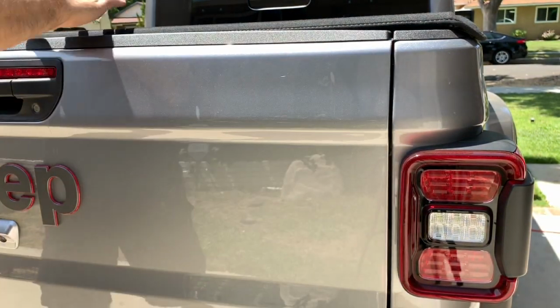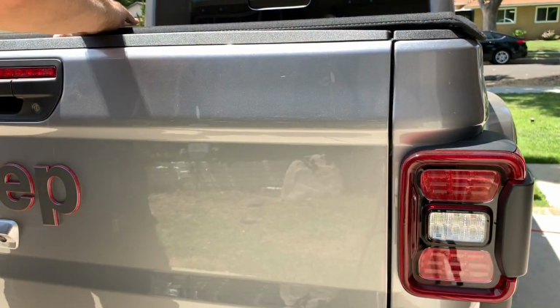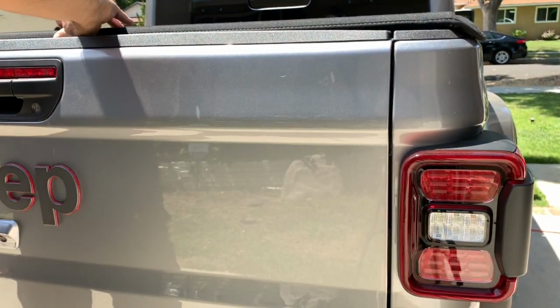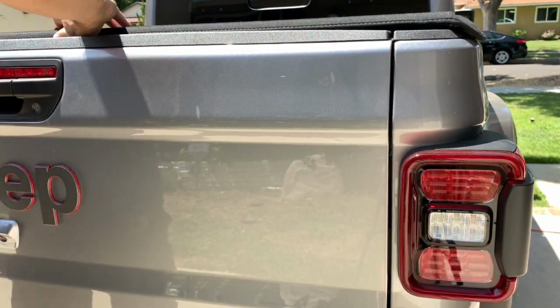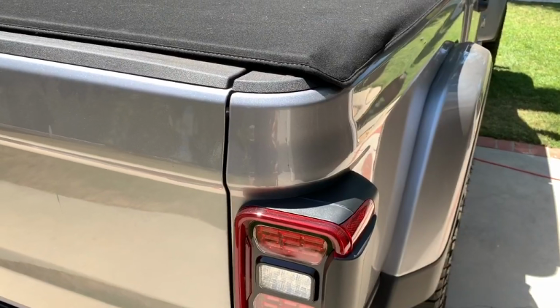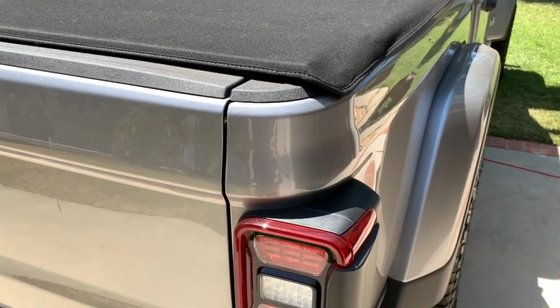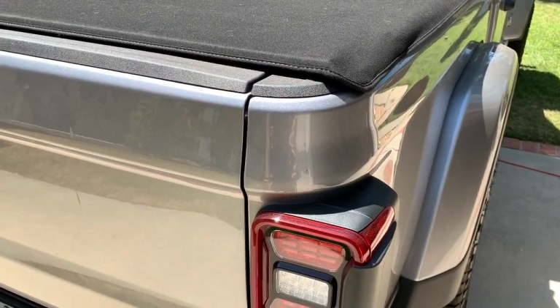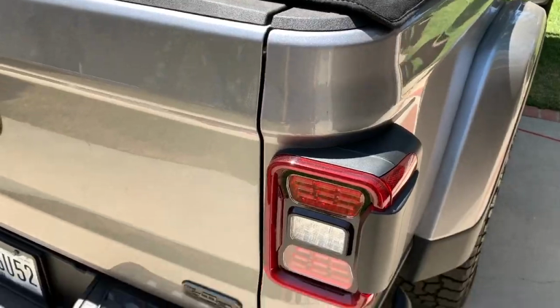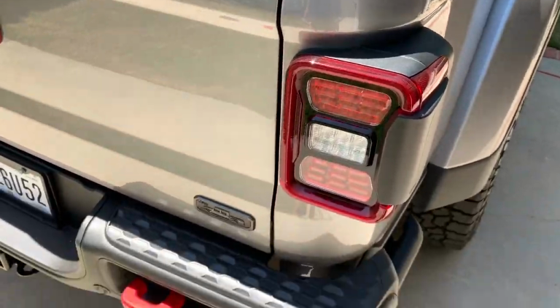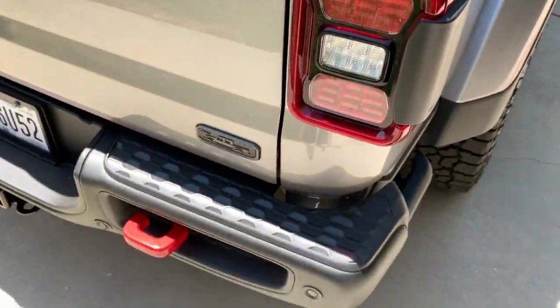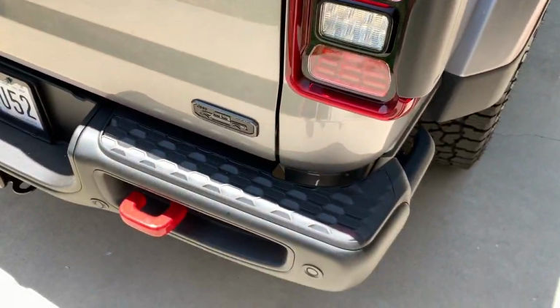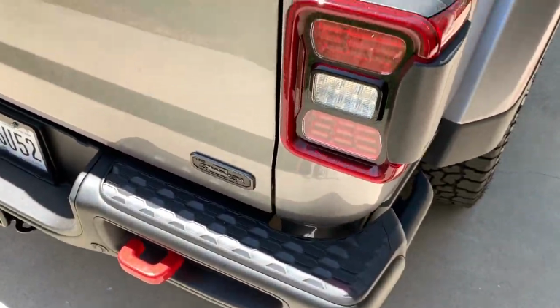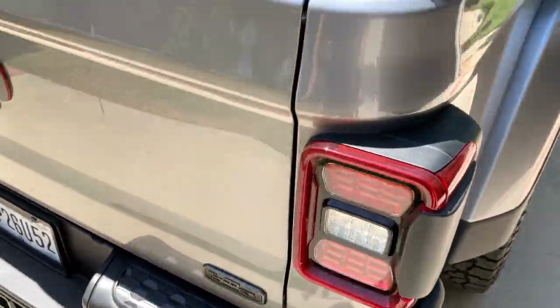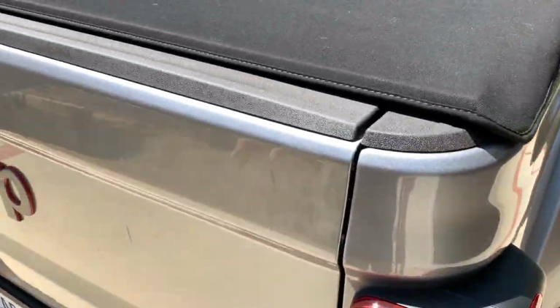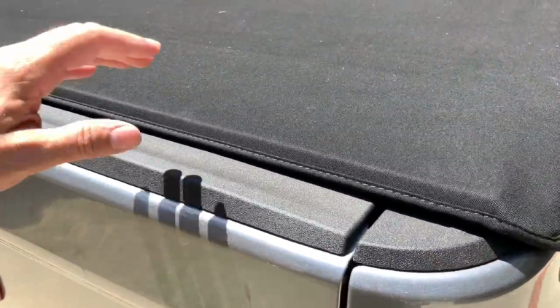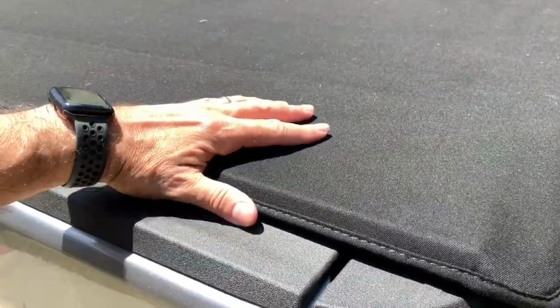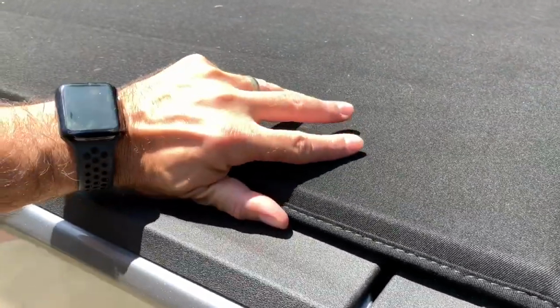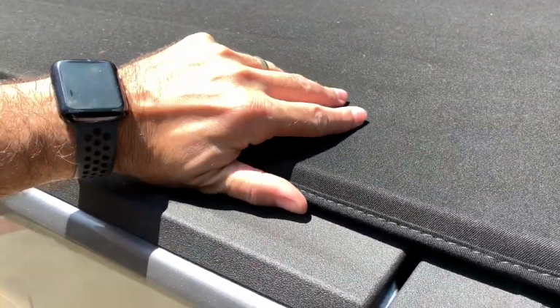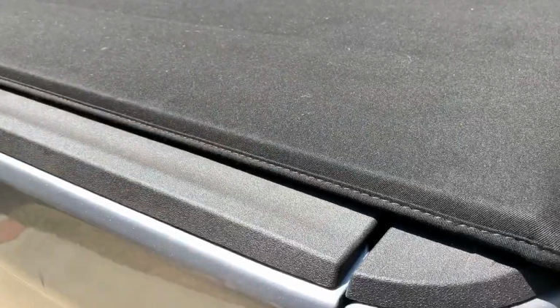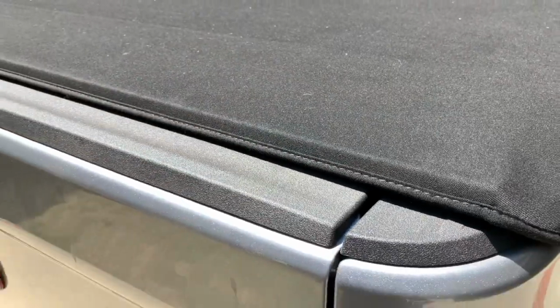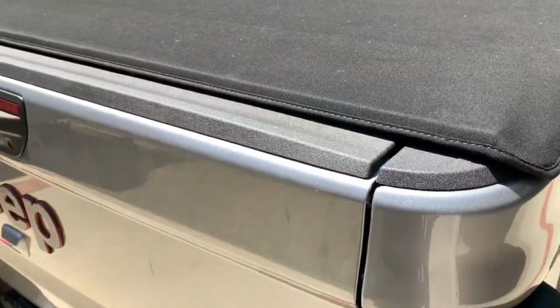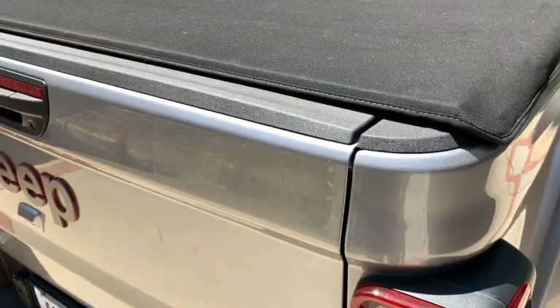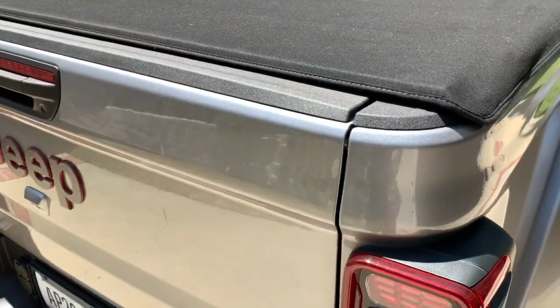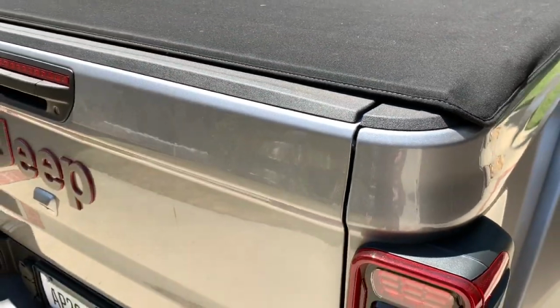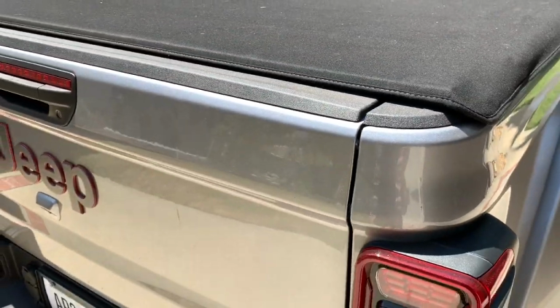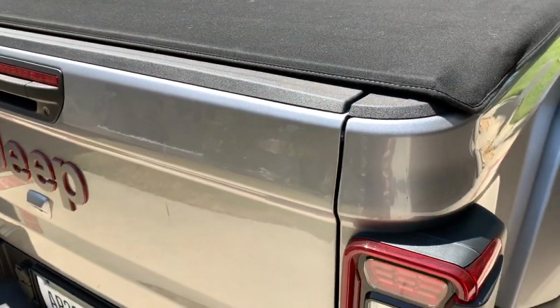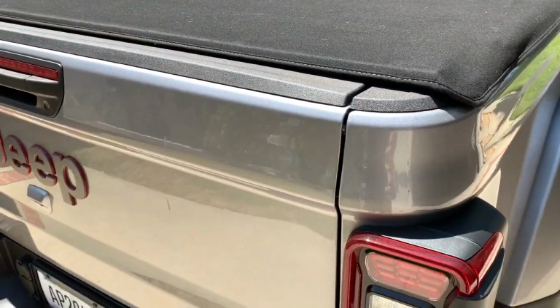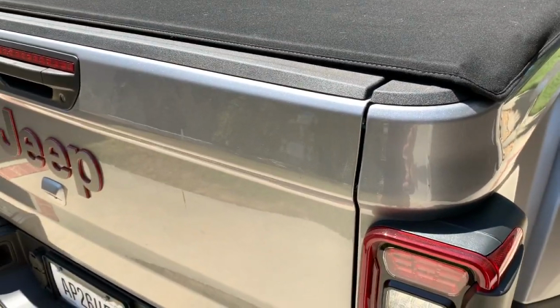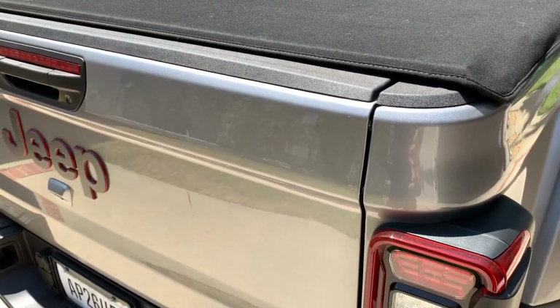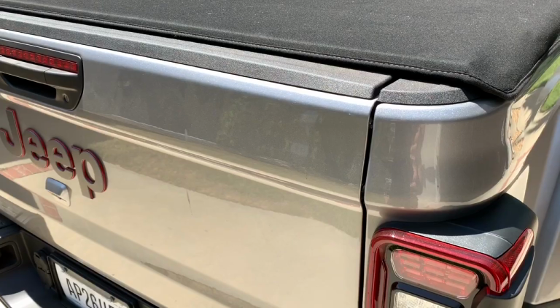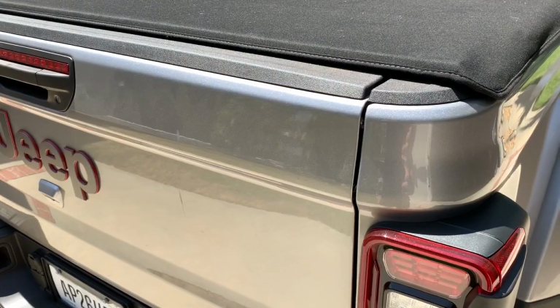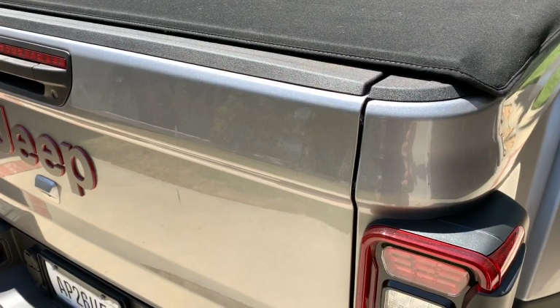Now you can close the tailgate. You can't lift this tunnel cover, and you can't see it from the back at all. But it's secure — there's no getting that open, unless you crawl underneath and cut it. But you'd have to know it's there.